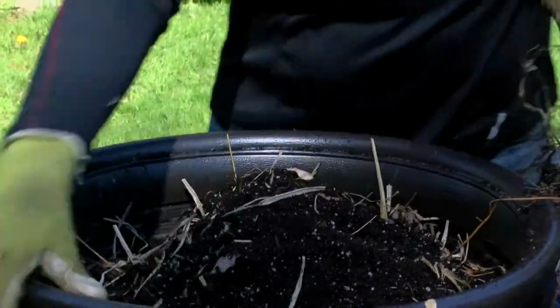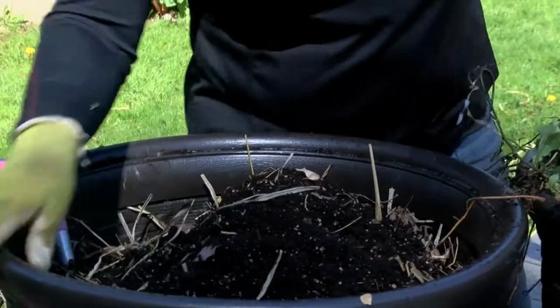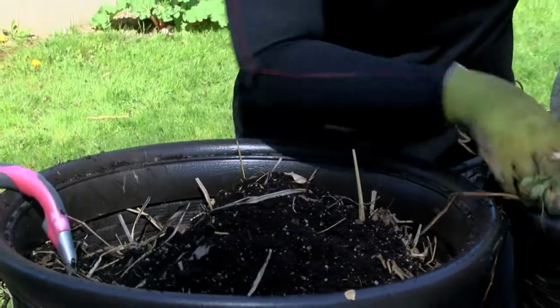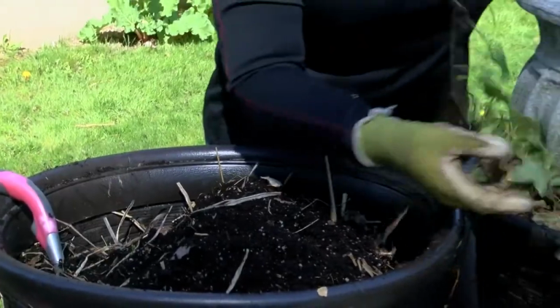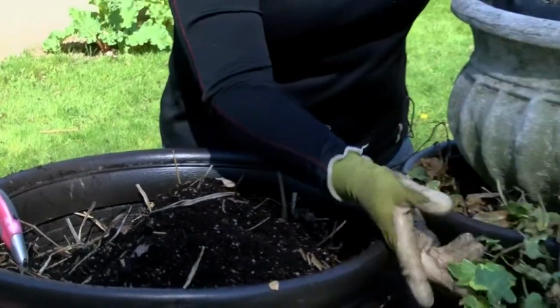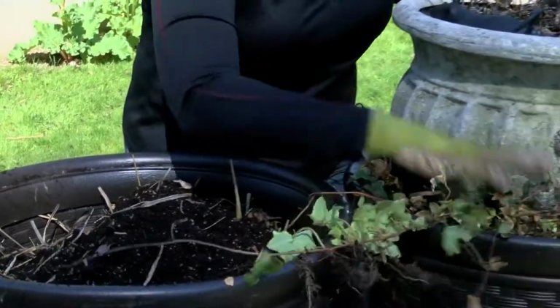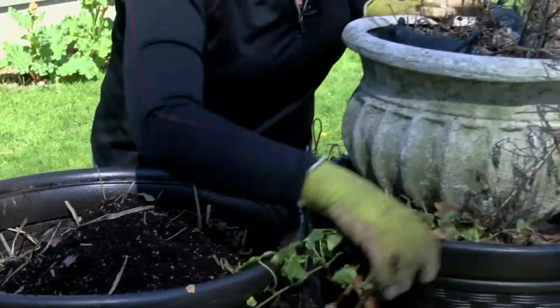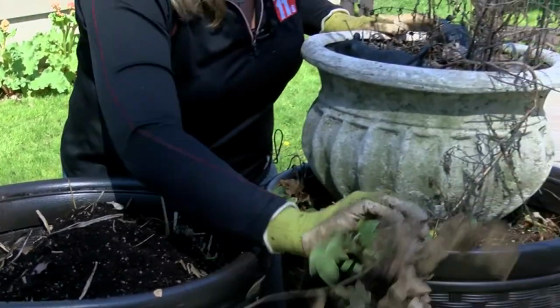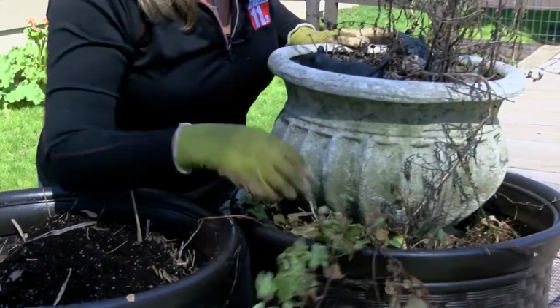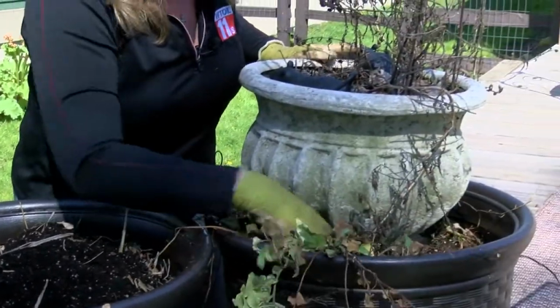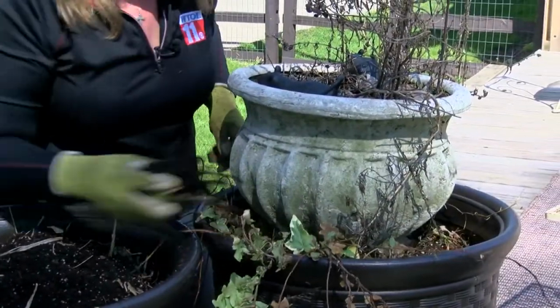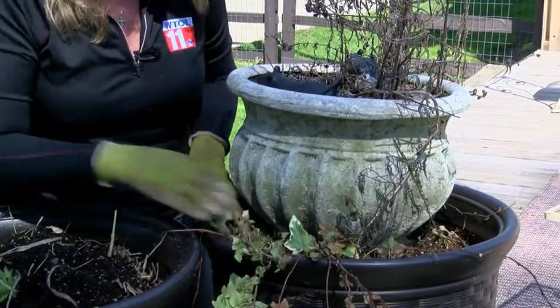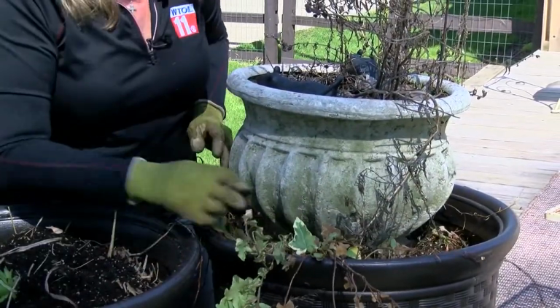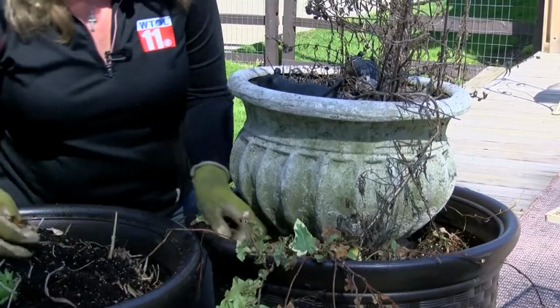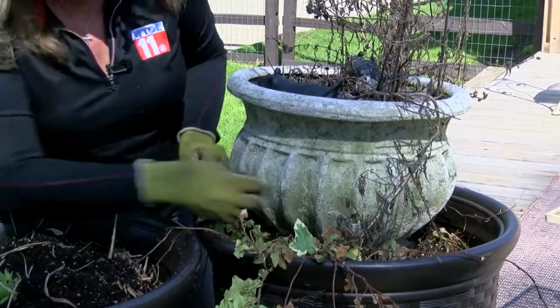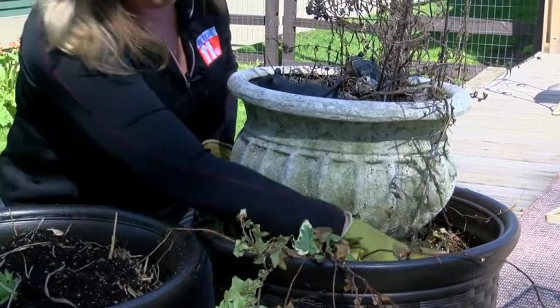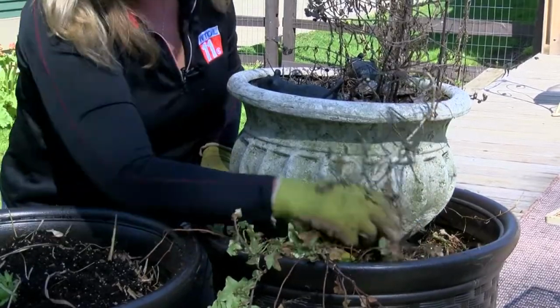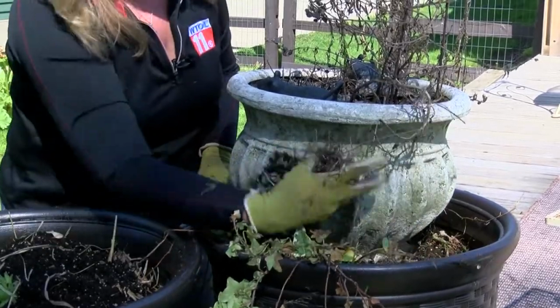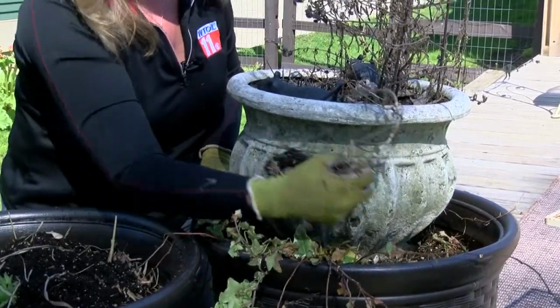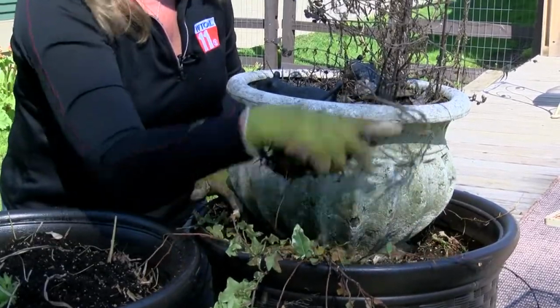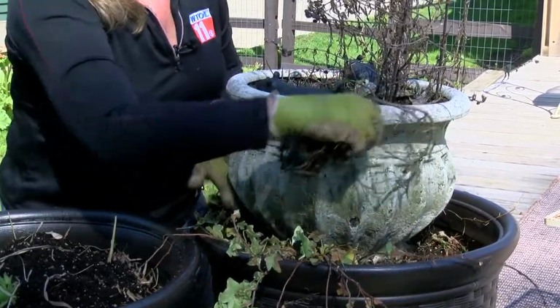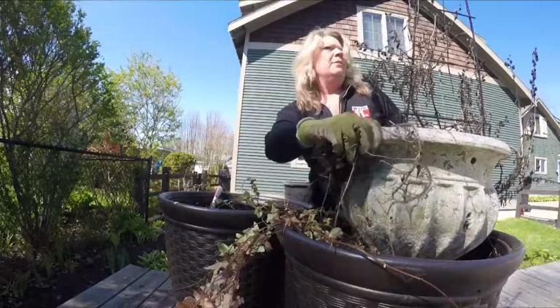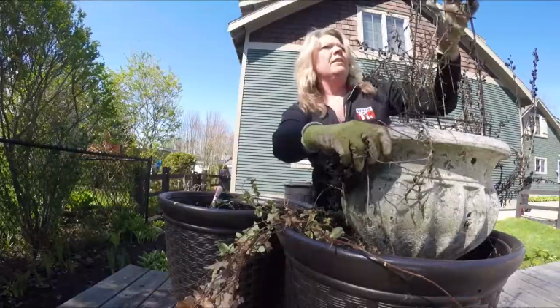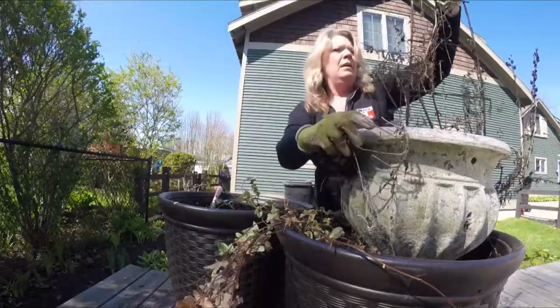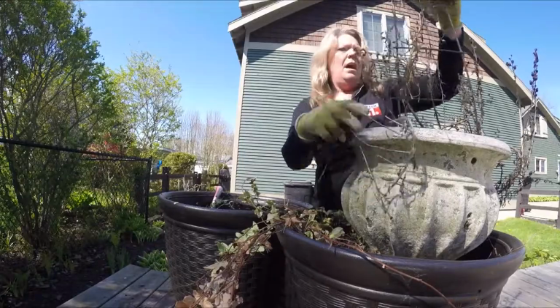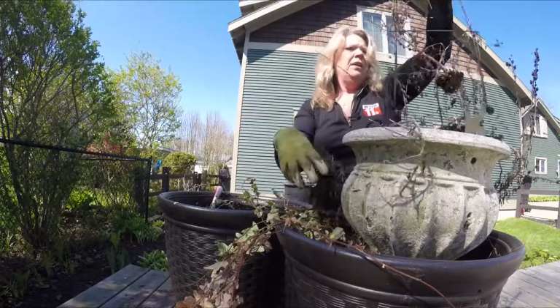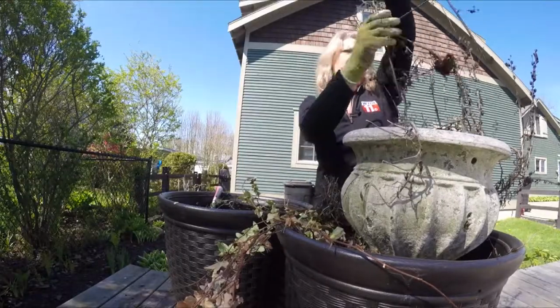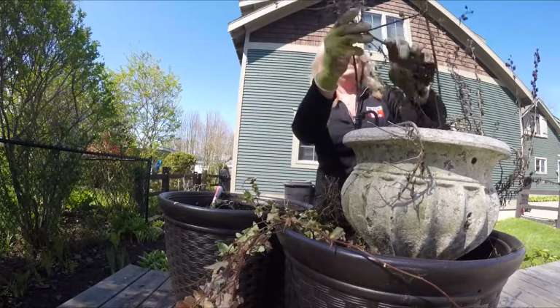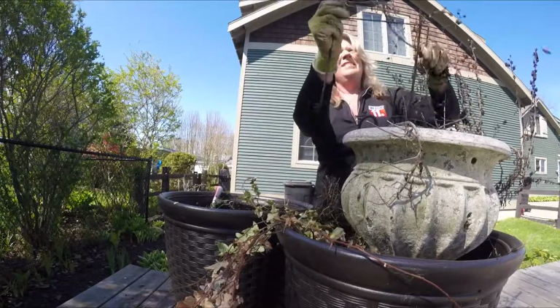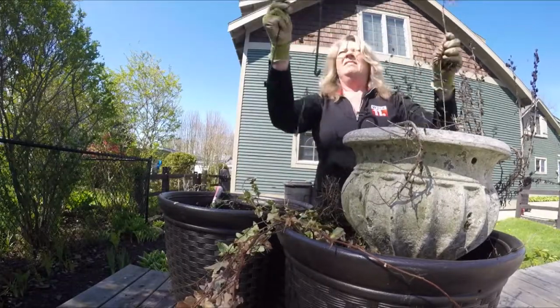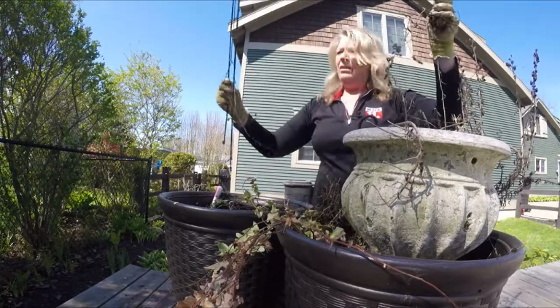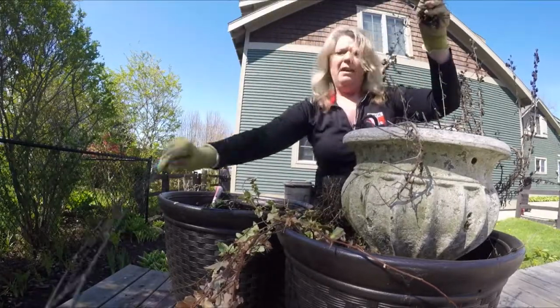Now let's take a look at this one. I still have some ivy that made it over the winter — that's nice. I'm going to pull out some more of these other plants. I have a trellis from last season; I'll clean that up.